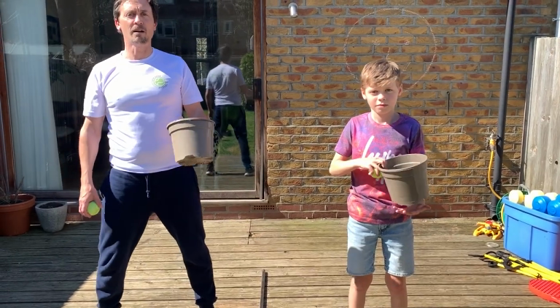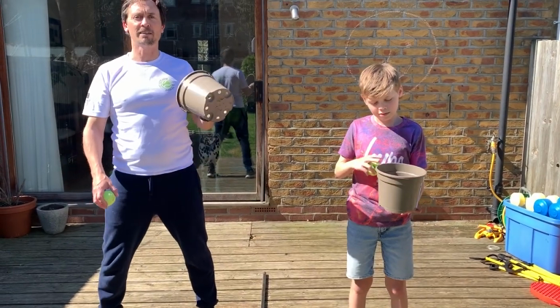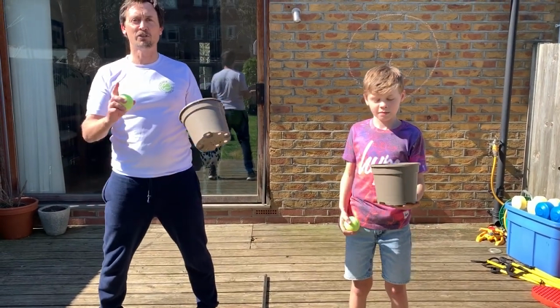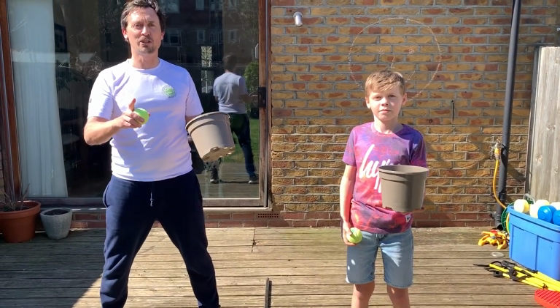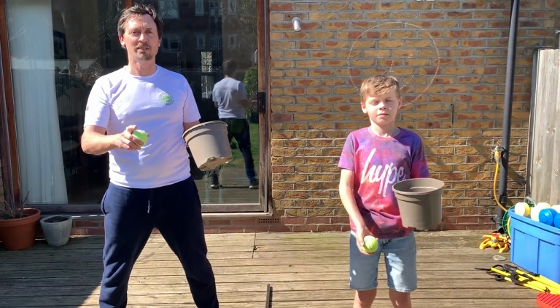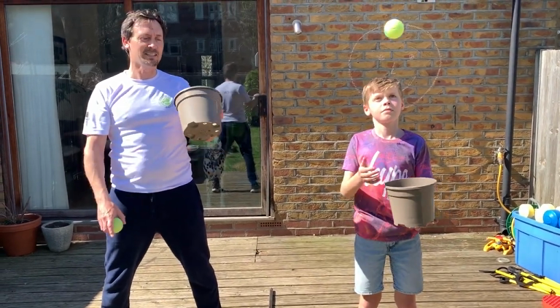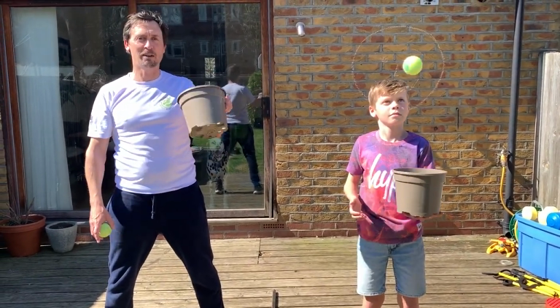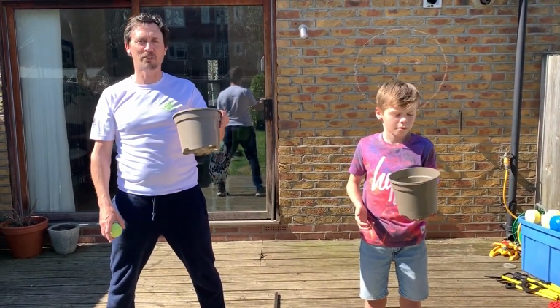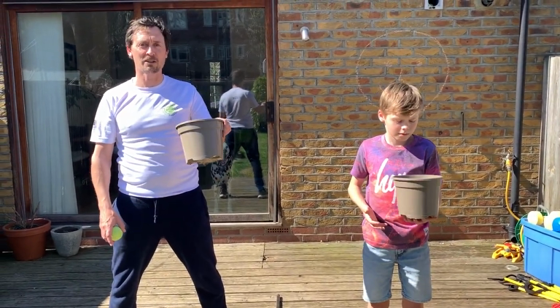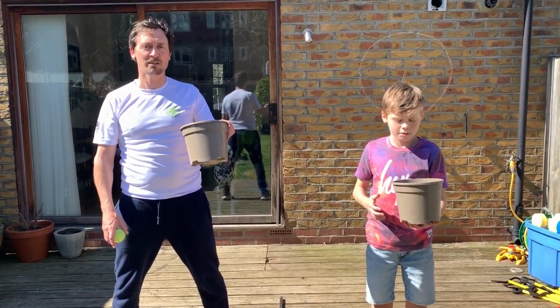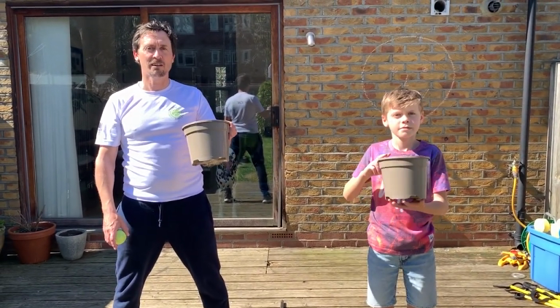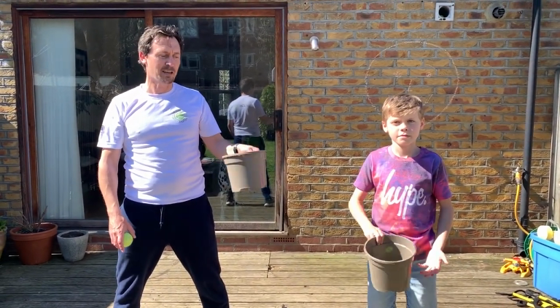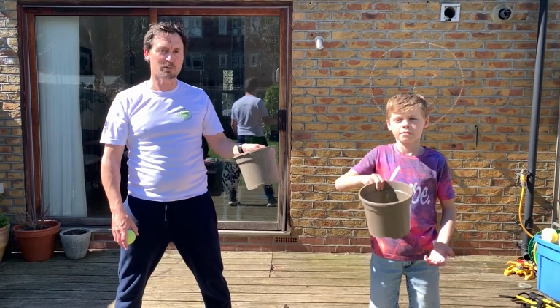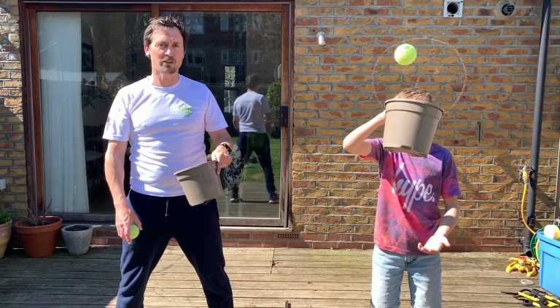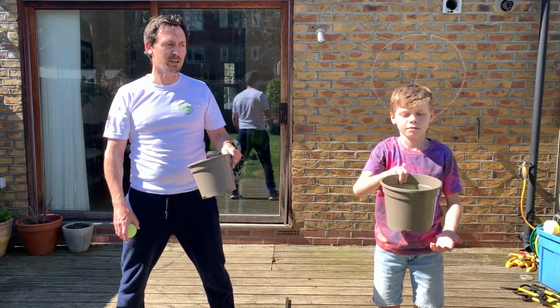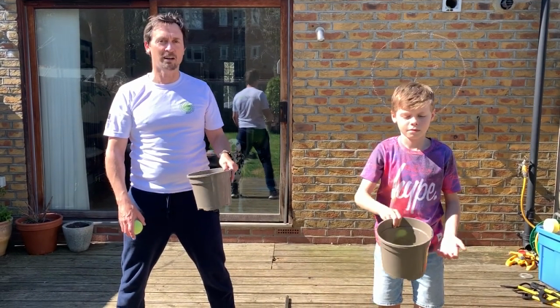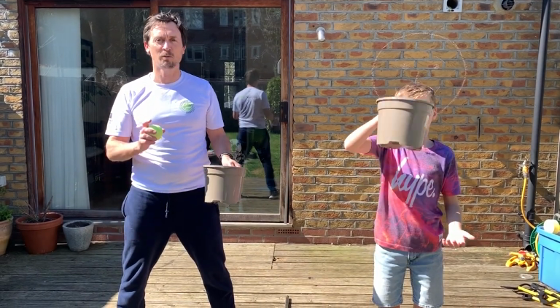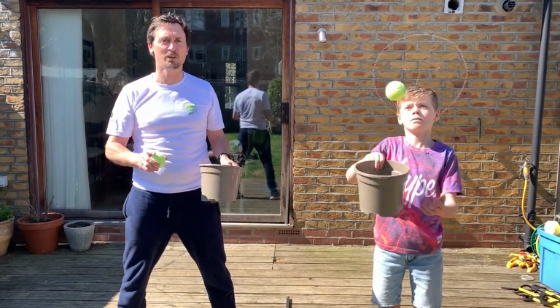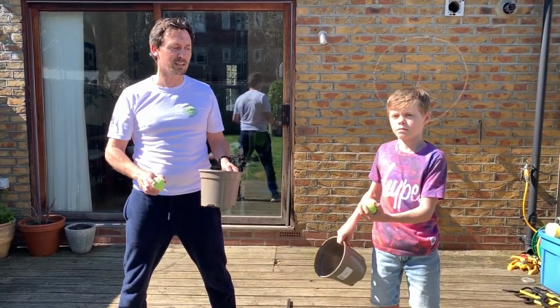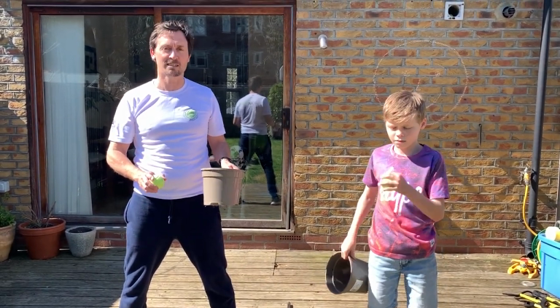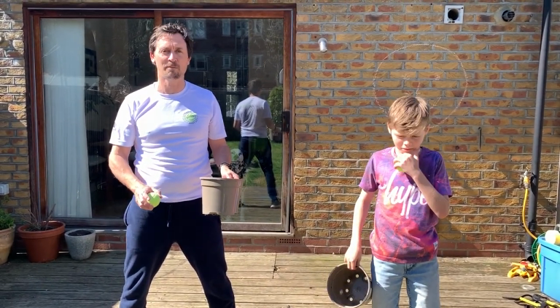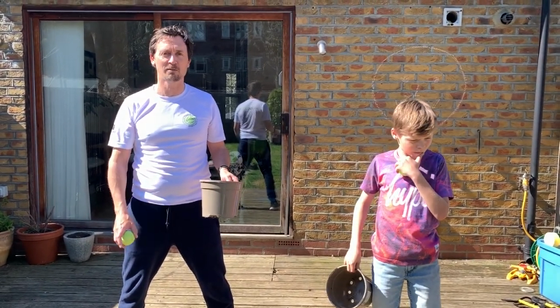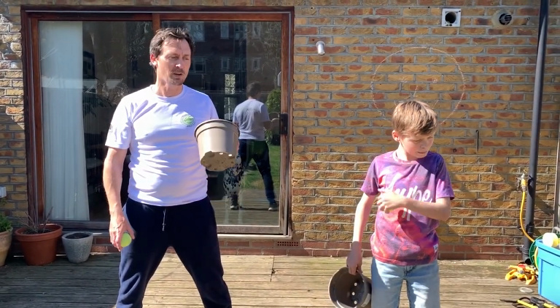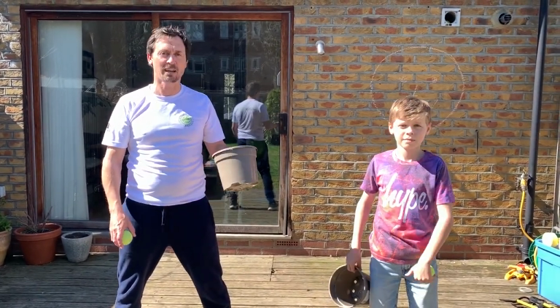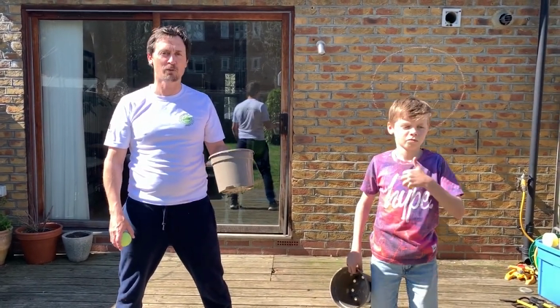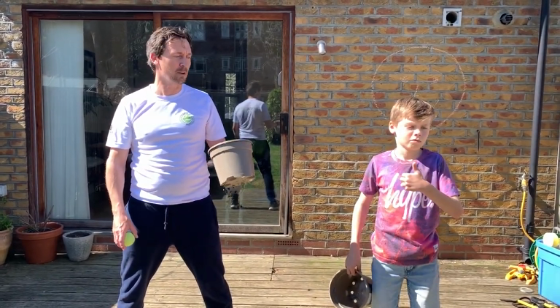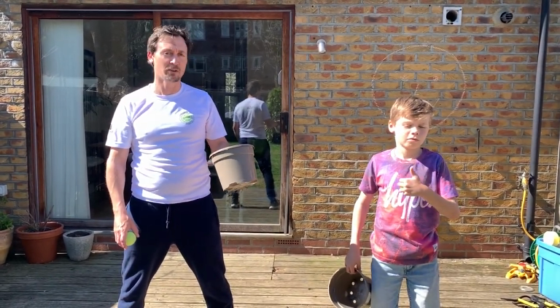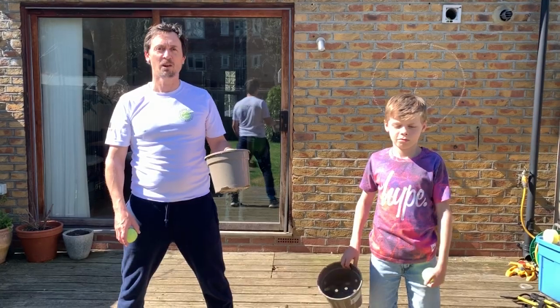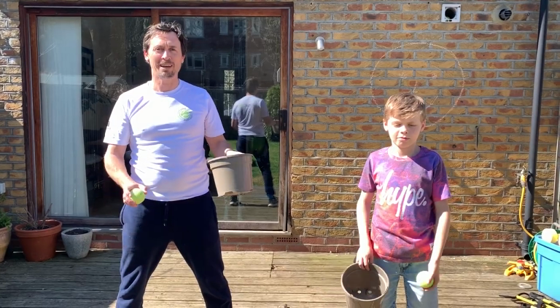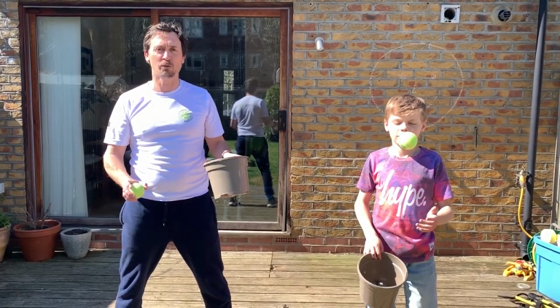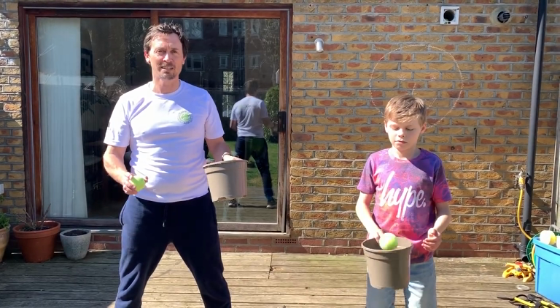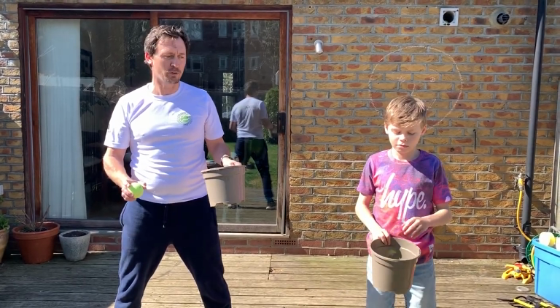Okay, drill number two. This is plant pot catch. Same thing, we're switching from side to side. We've got 20 seconds to see how many times we can catch the ball in the plant pot without the ball hitting the floor.